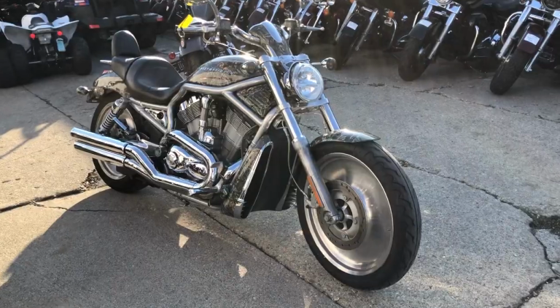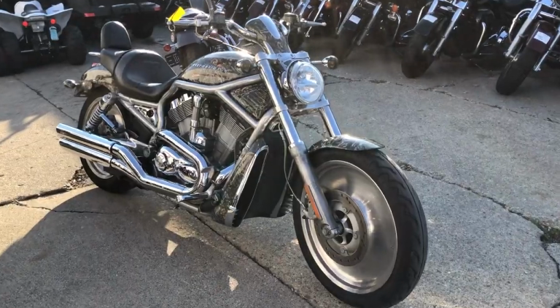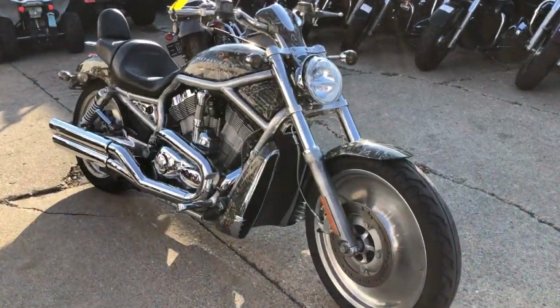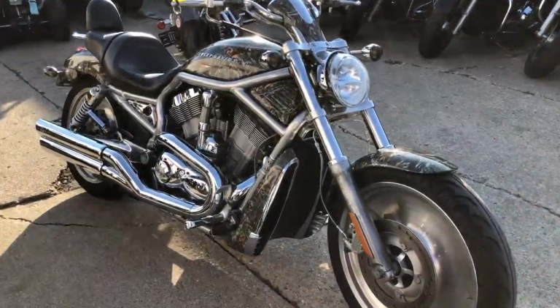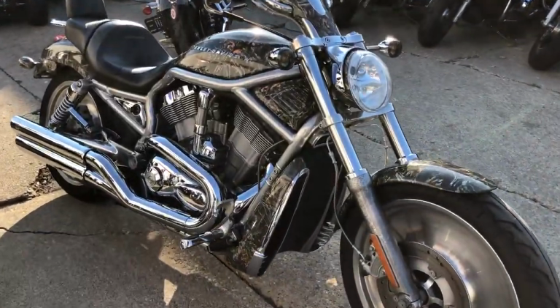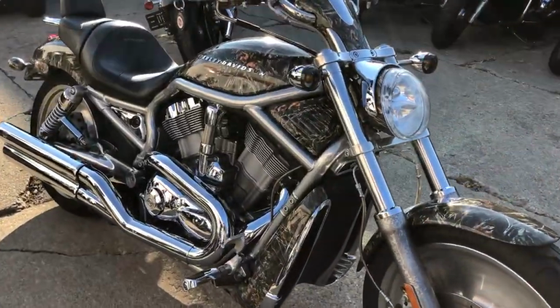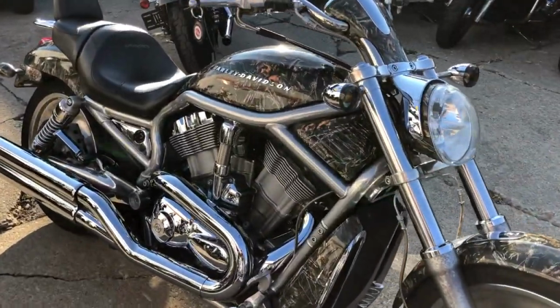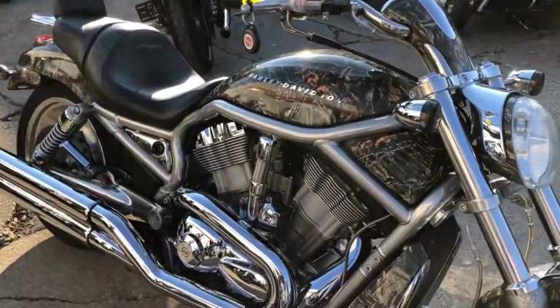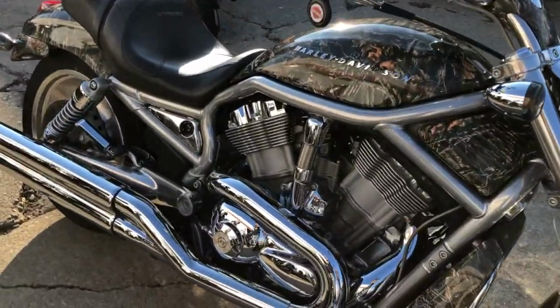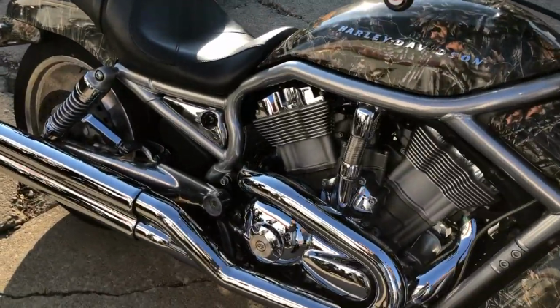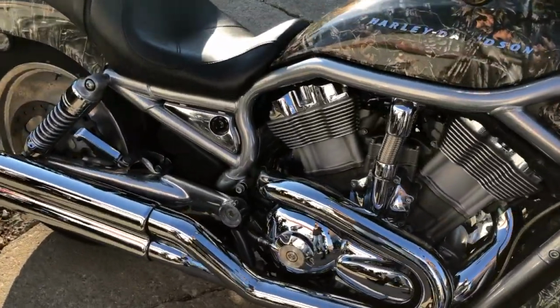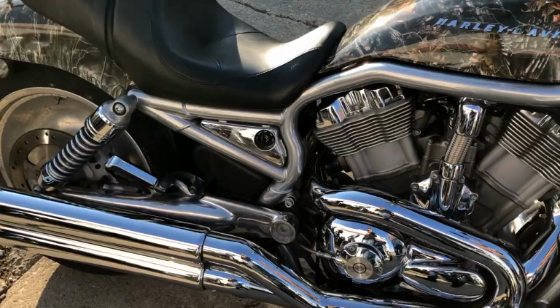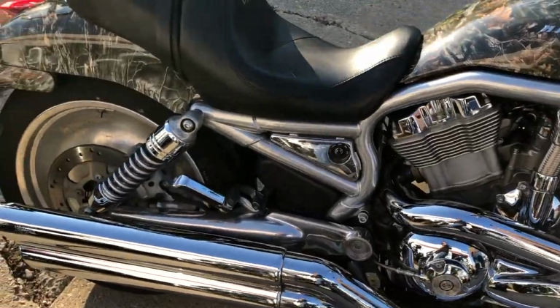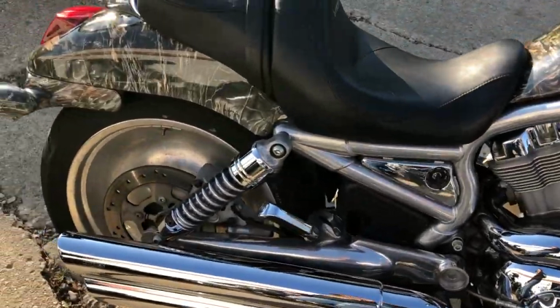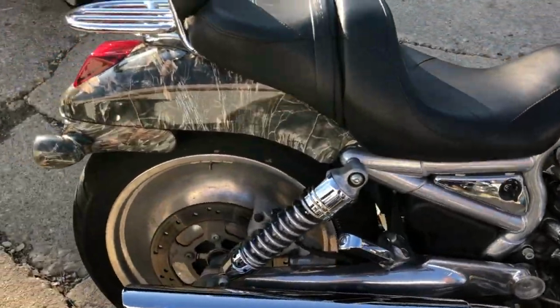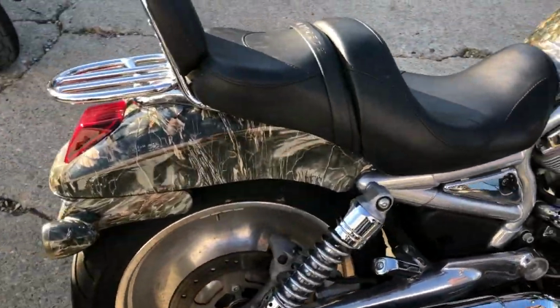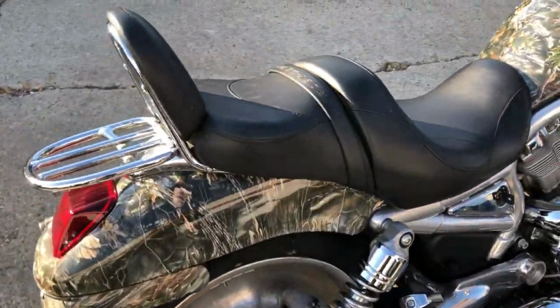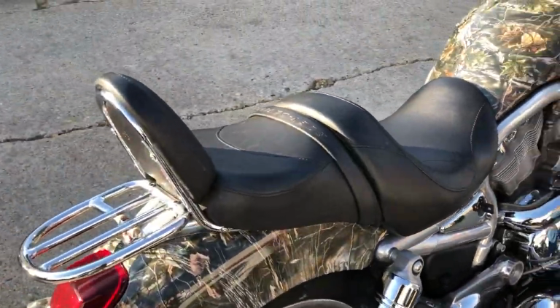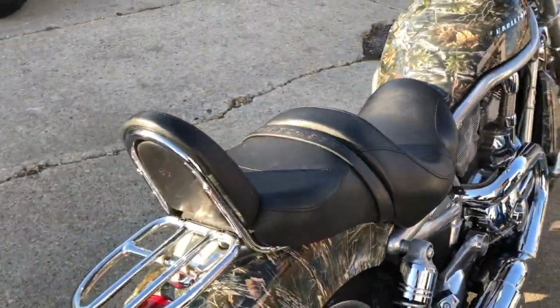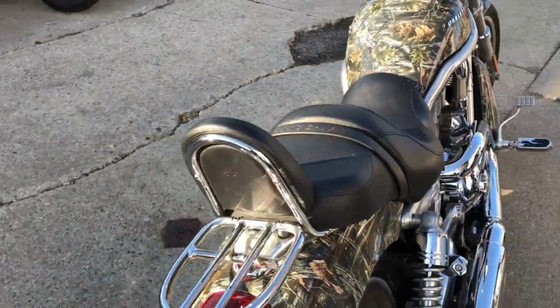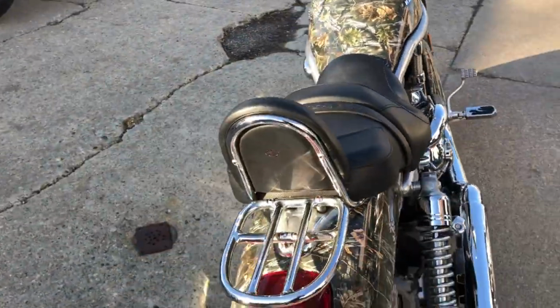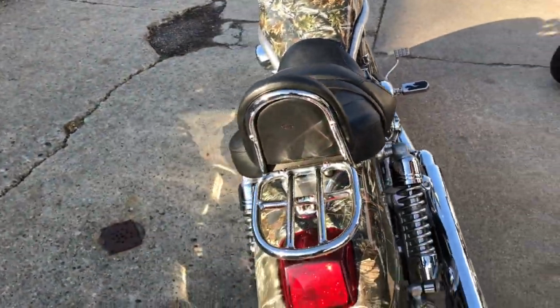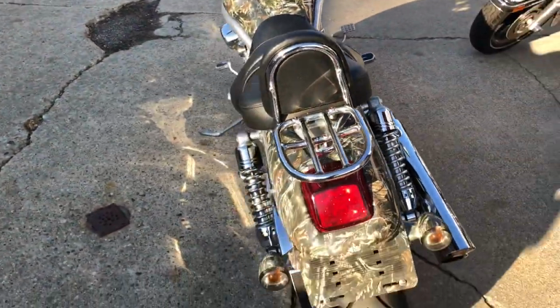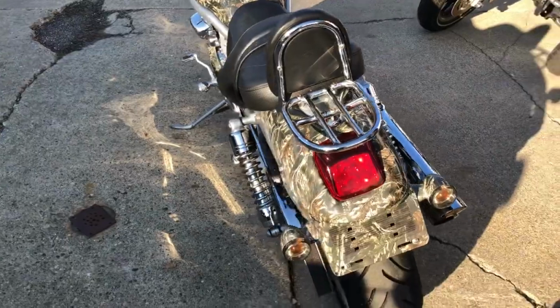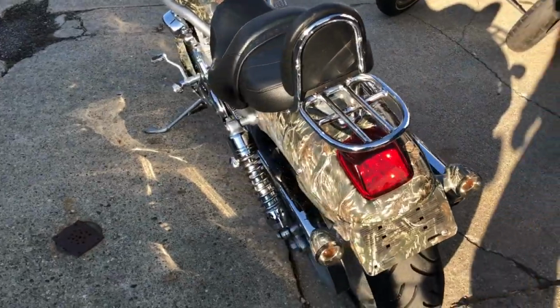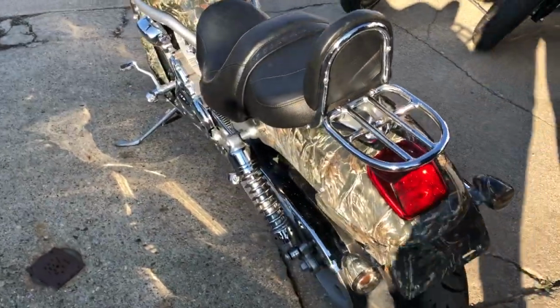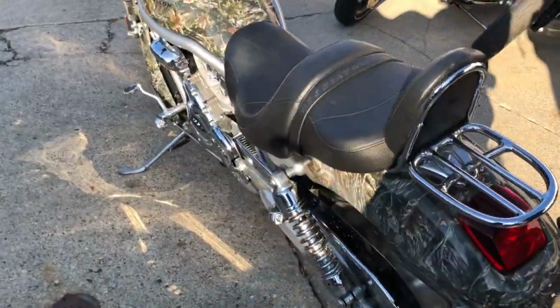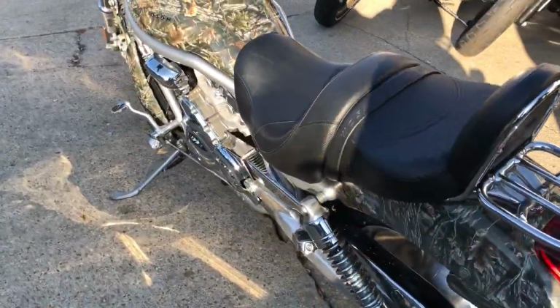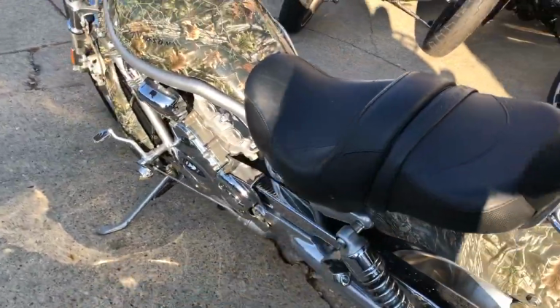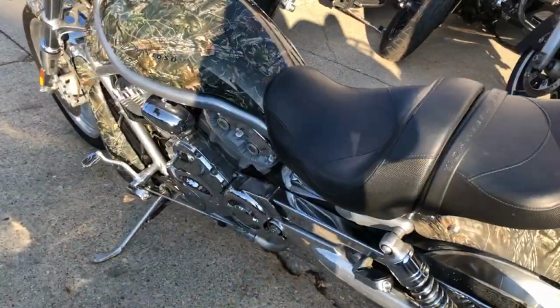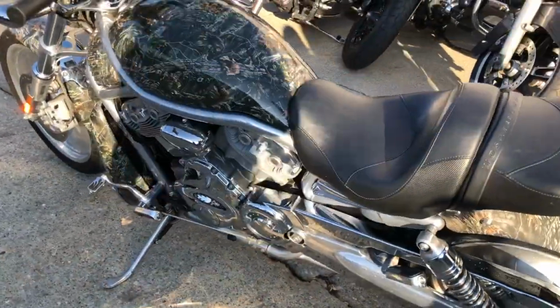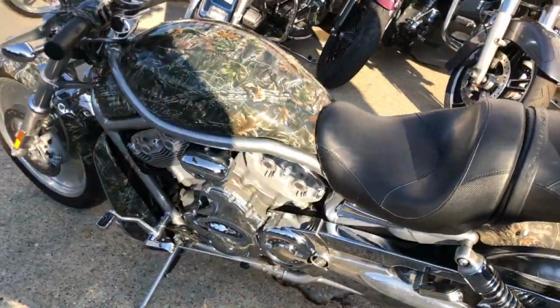ApprovalPowerSports.com here doing some videos on some bikes that just came in. Check out this 2004 V-Rod for sale, only 7,858 miles. Comes in the Realtree Camo Wrap, professionally done — that looks great. Anybody who likes to hunt deer and wants this V-Rod.